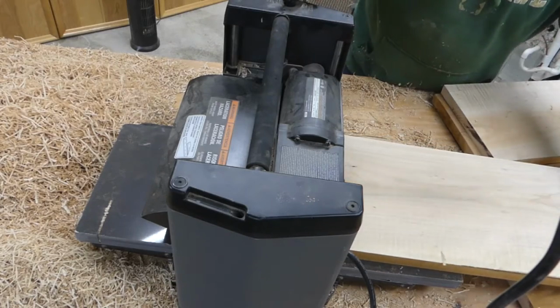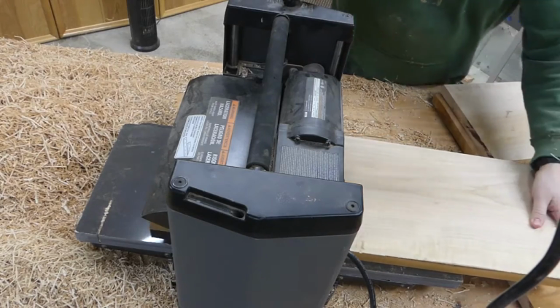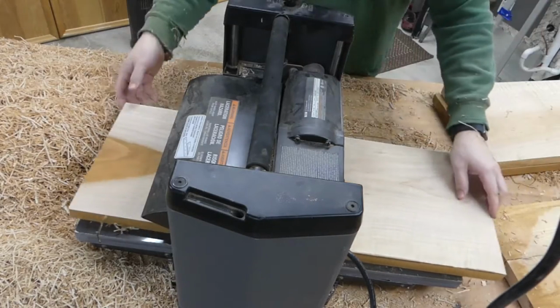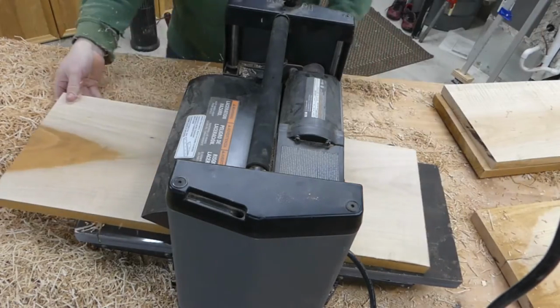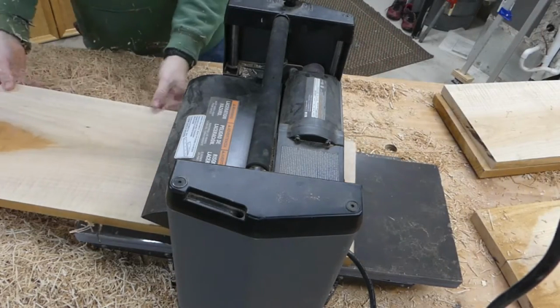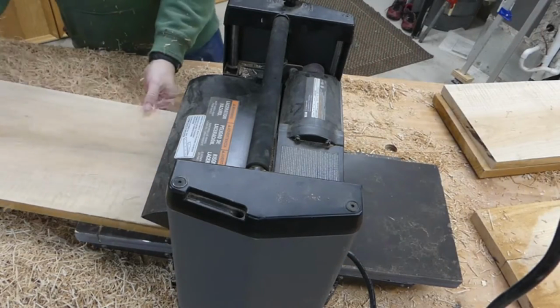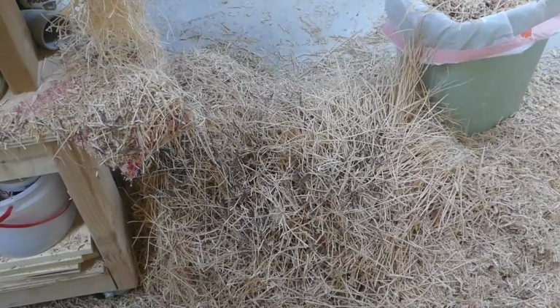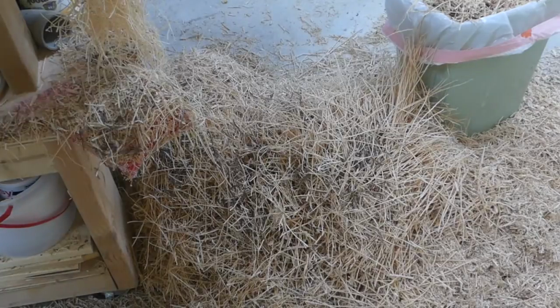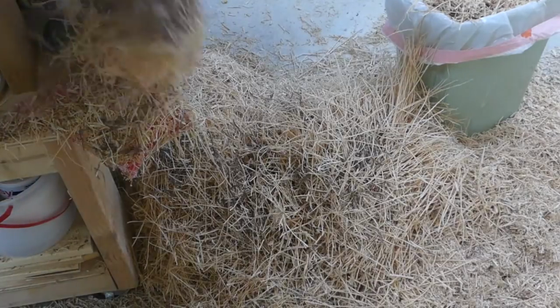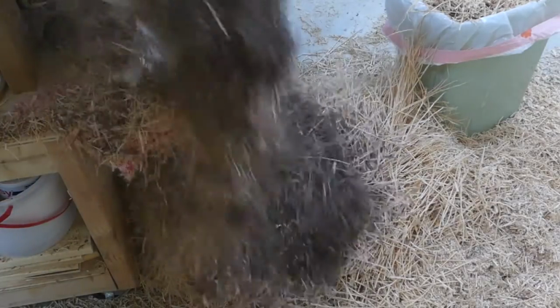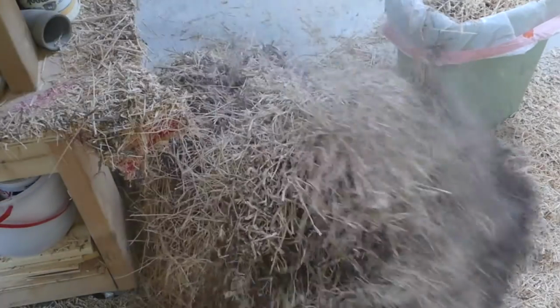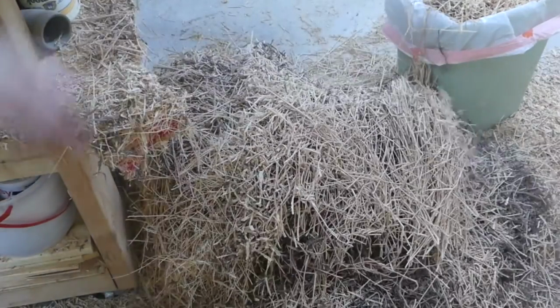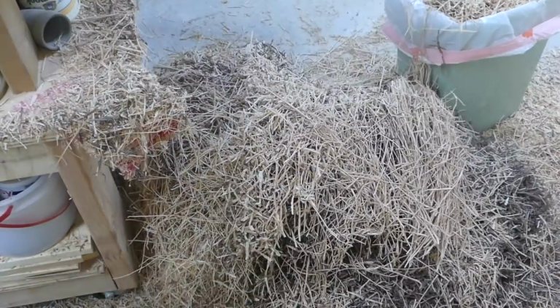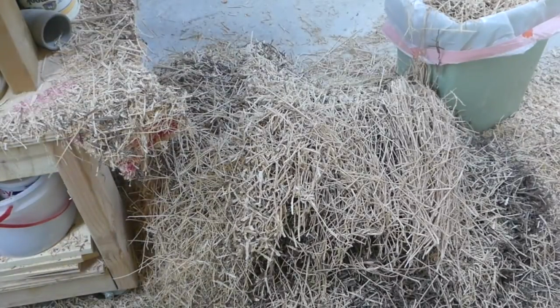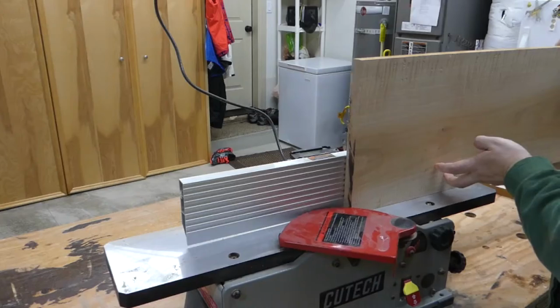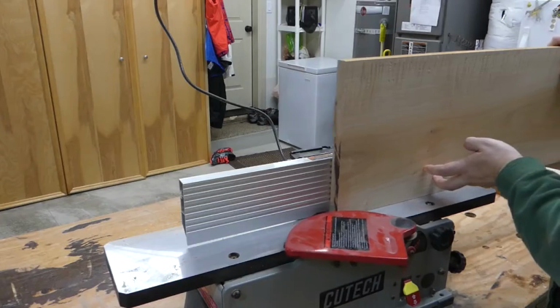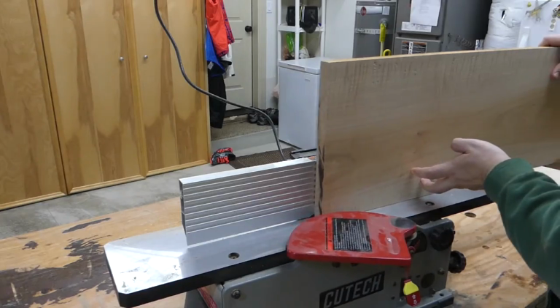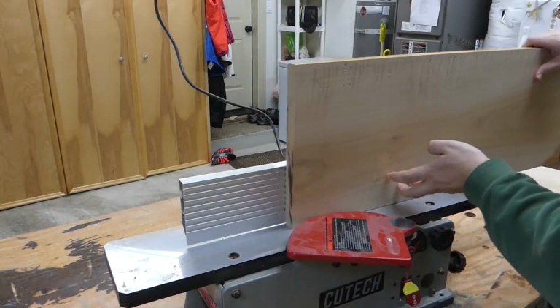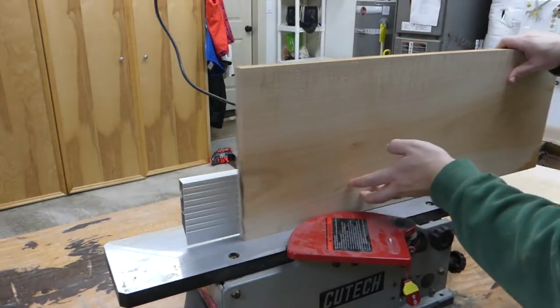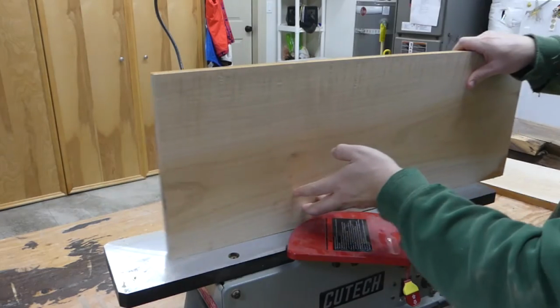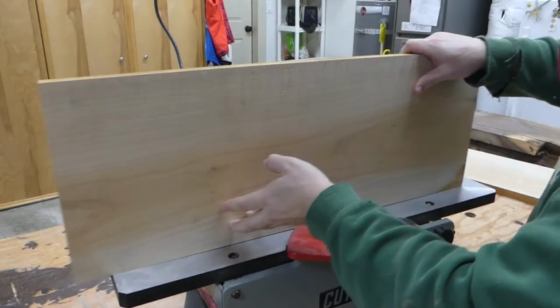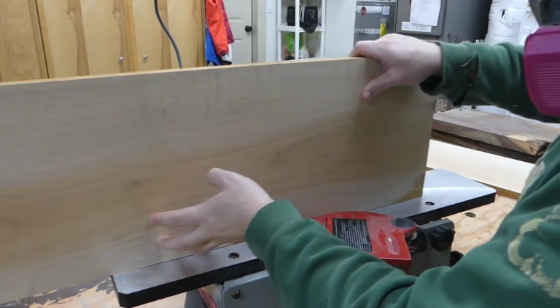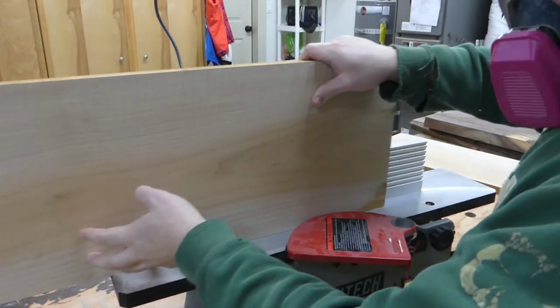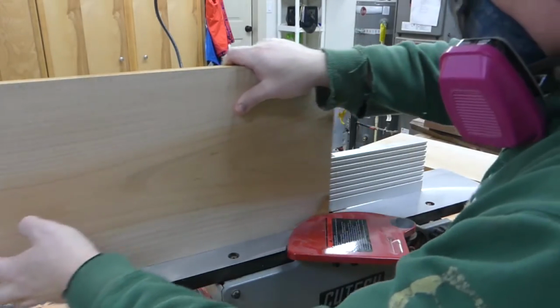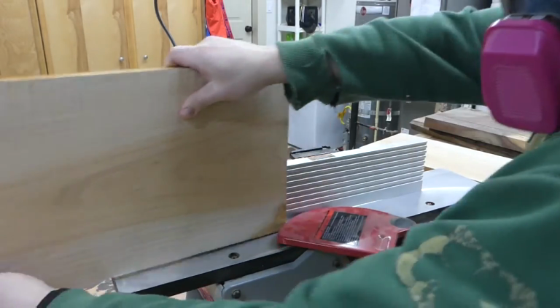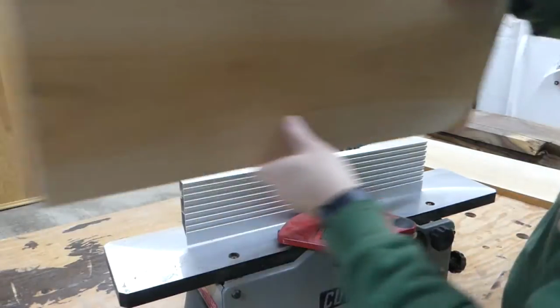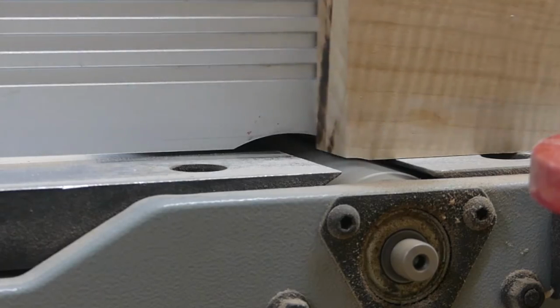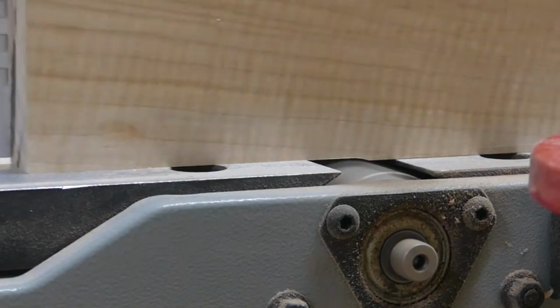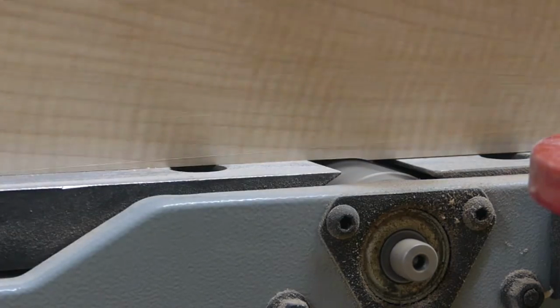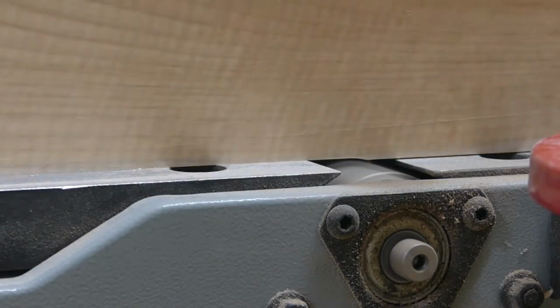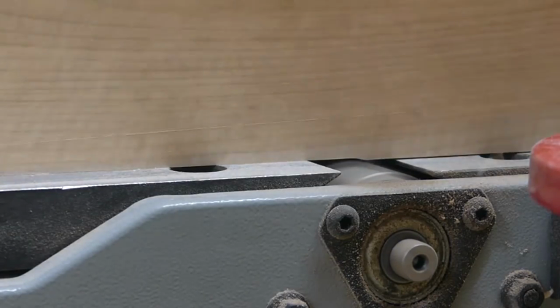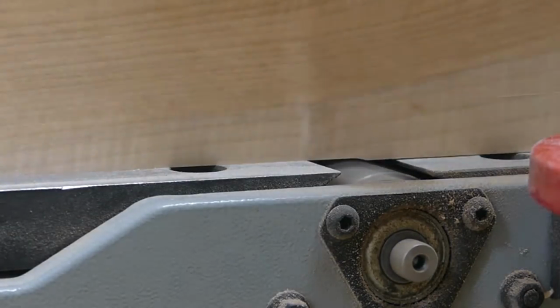I started by getting this rough sawn maple cleaned up on the jointer and planer — did it make a mess. After getting it cleaned up, it ended up being a beautiful figured maple.